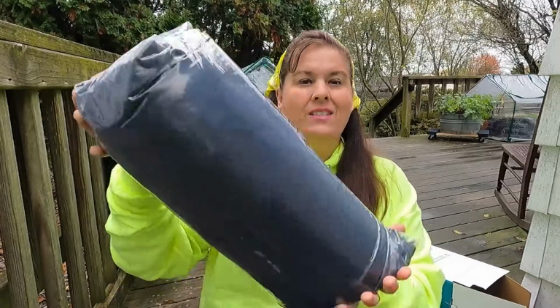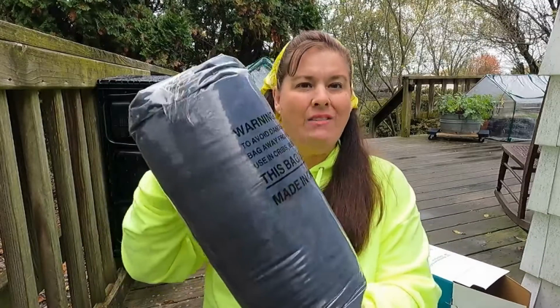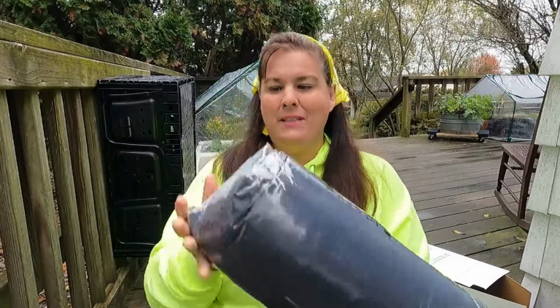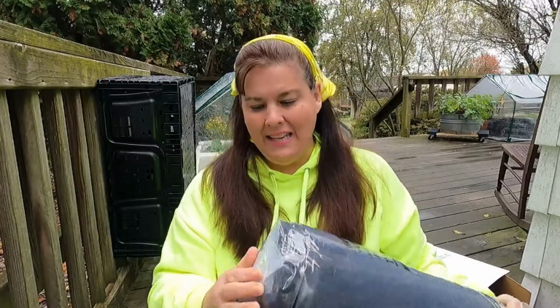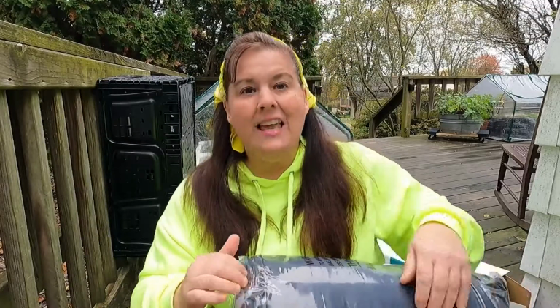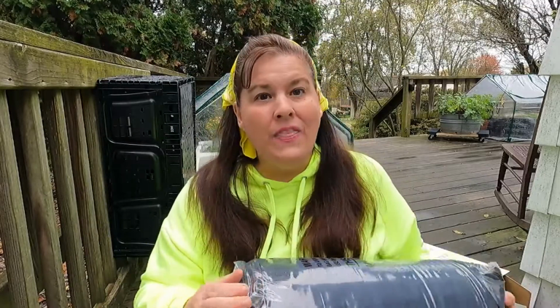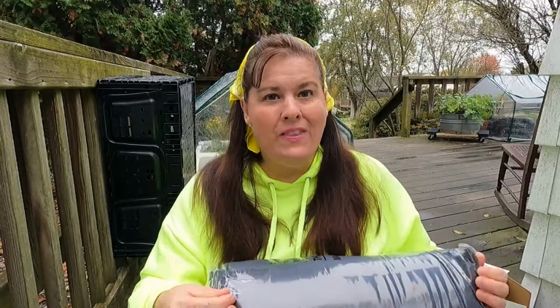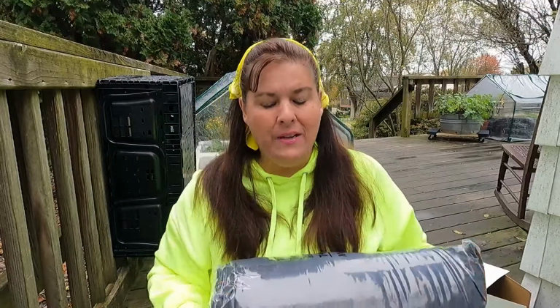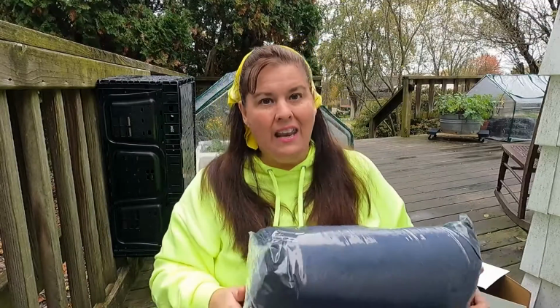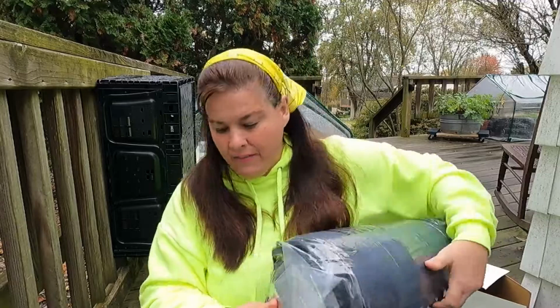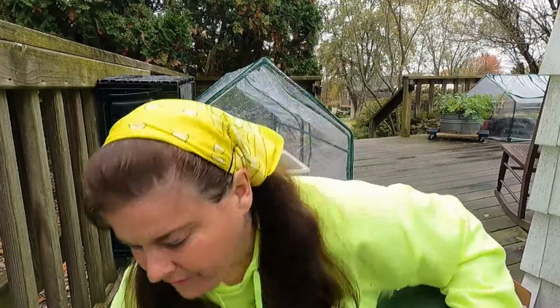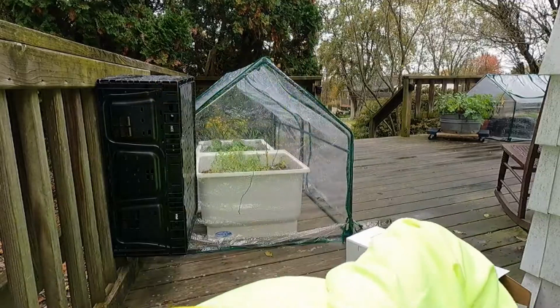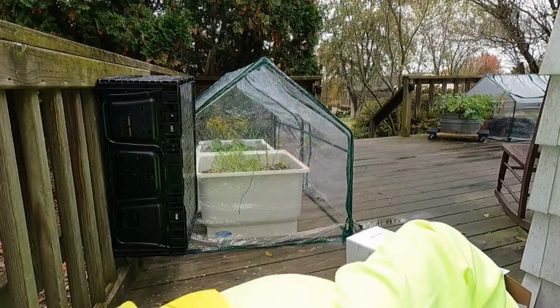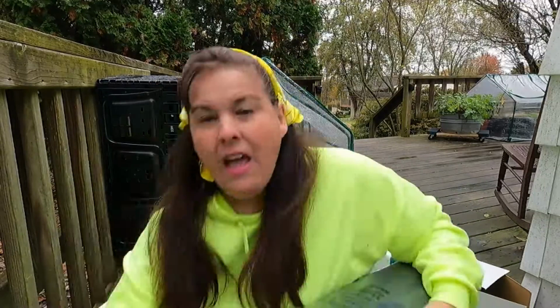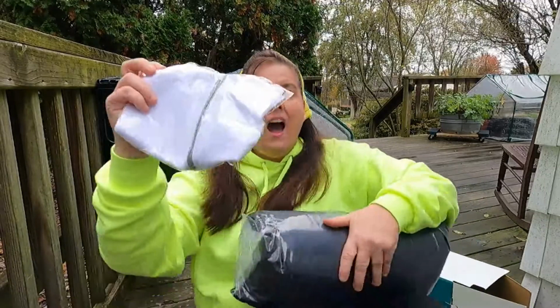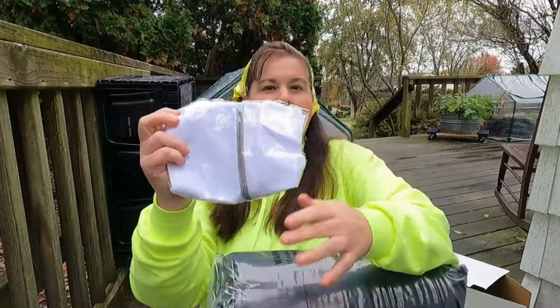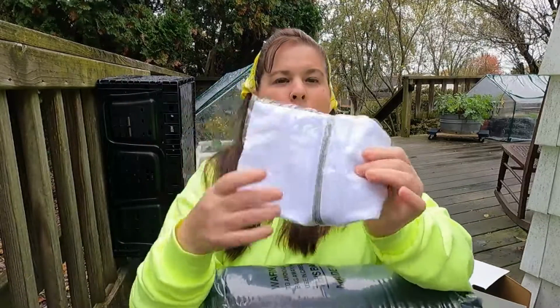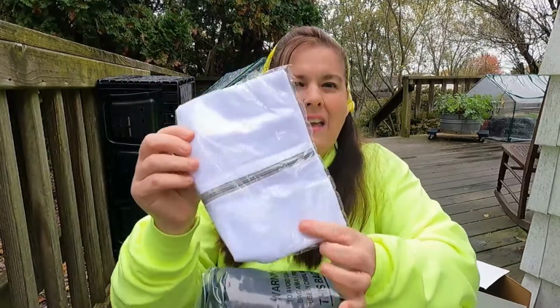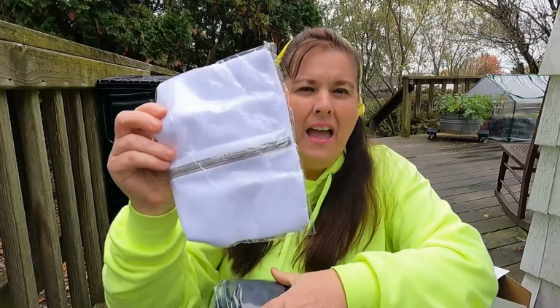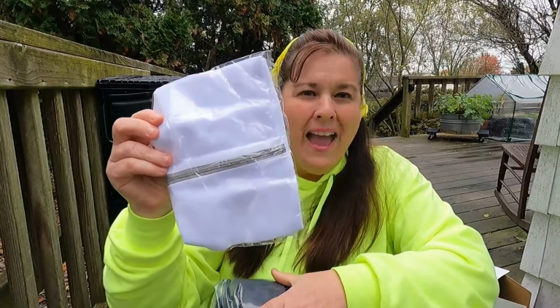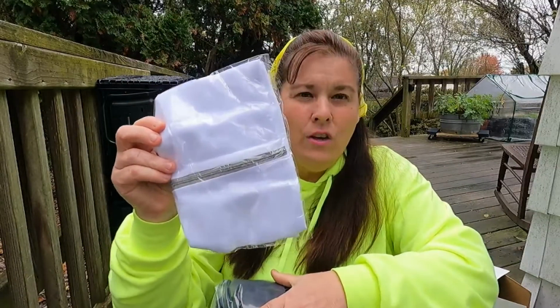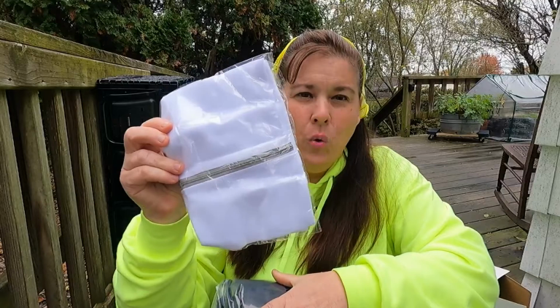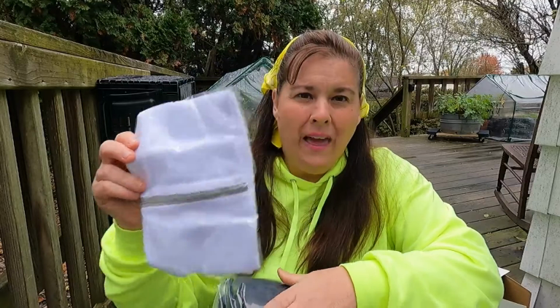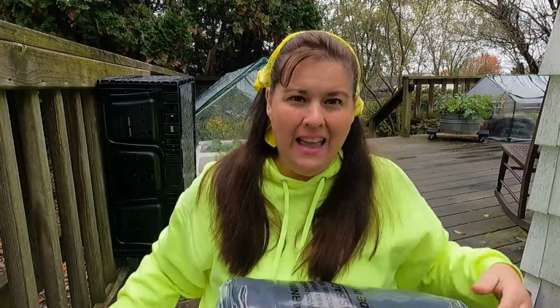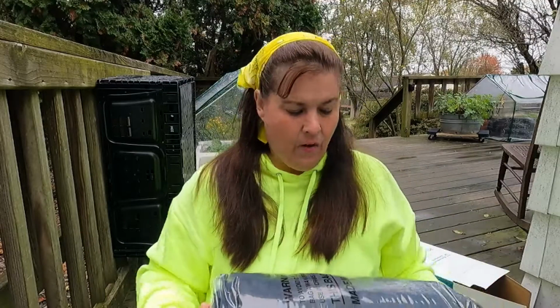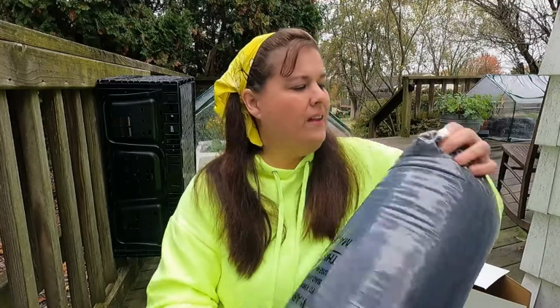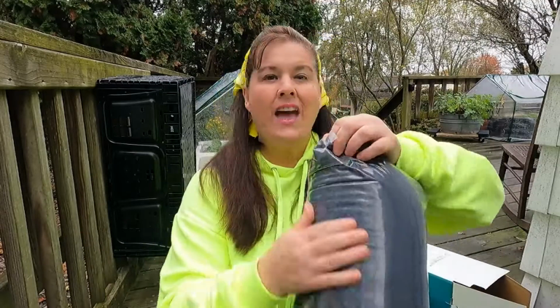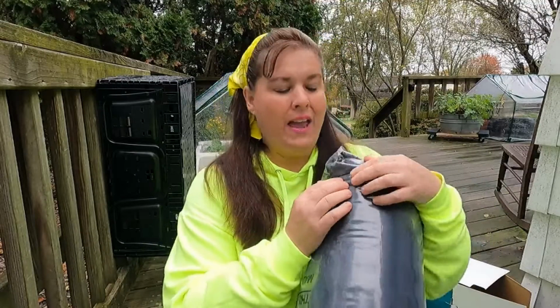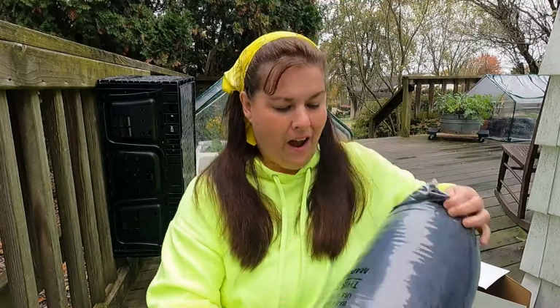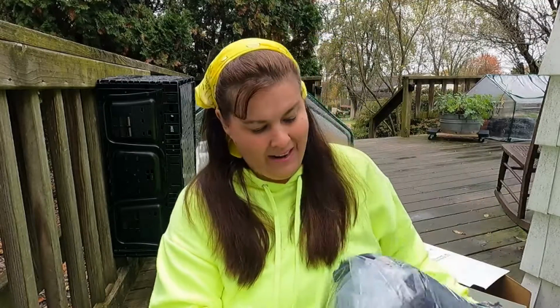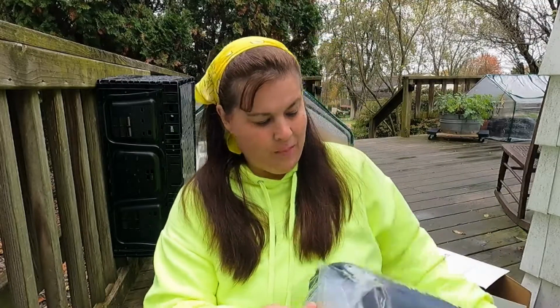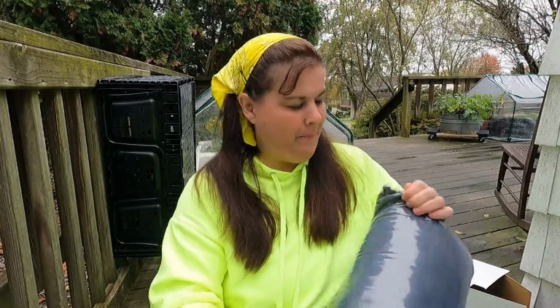They have it wrapped nice like this. One thing about this company that I love — they also include a bag that you can store your blanket in. So that's great. Alright, let's open it up.